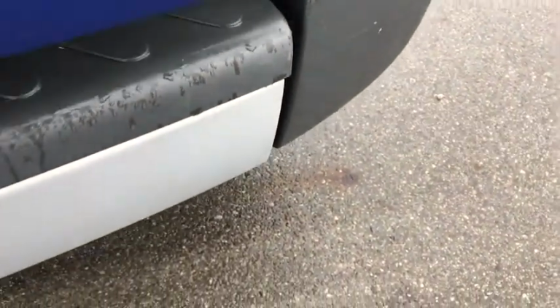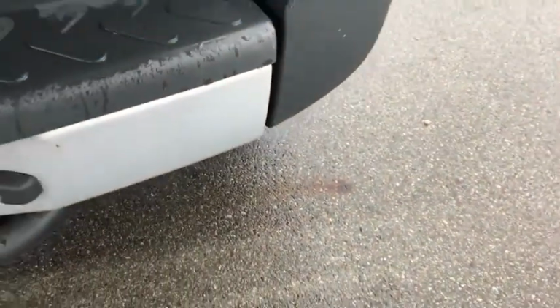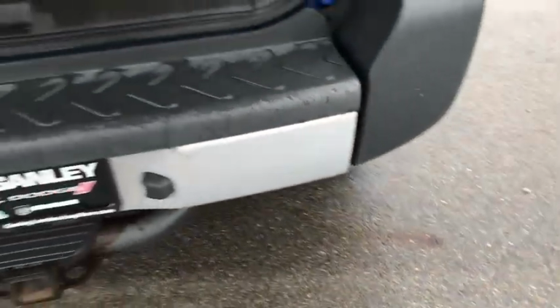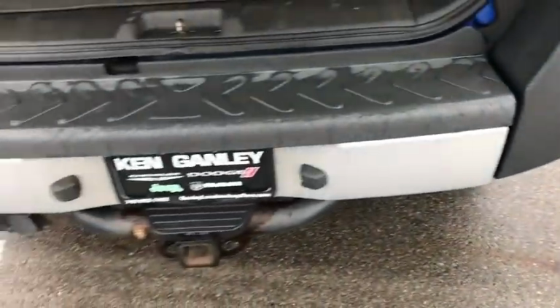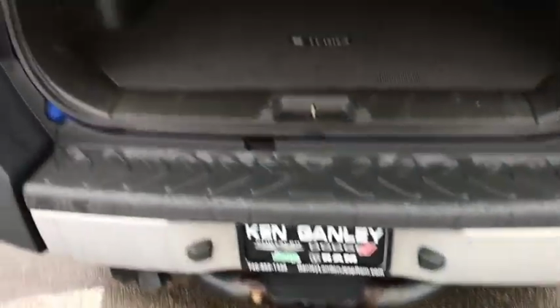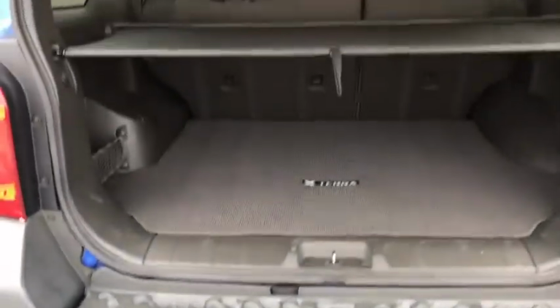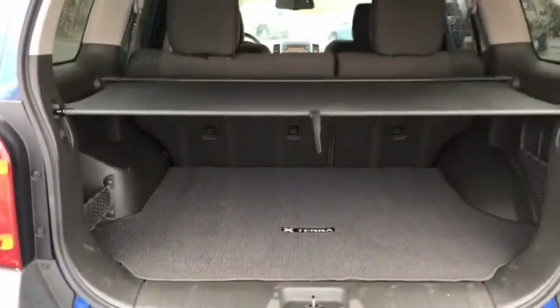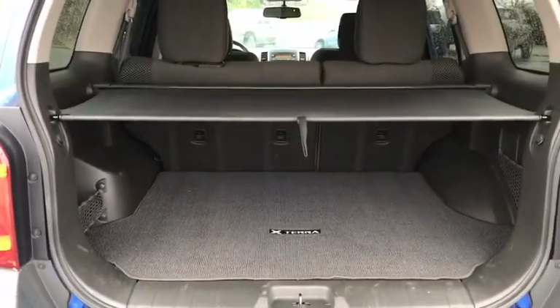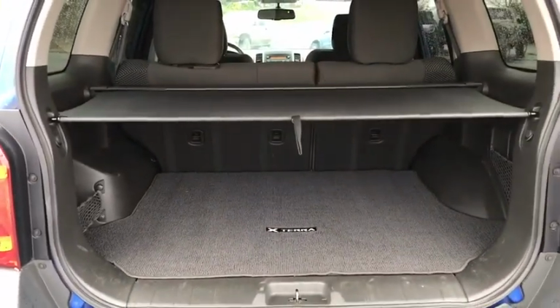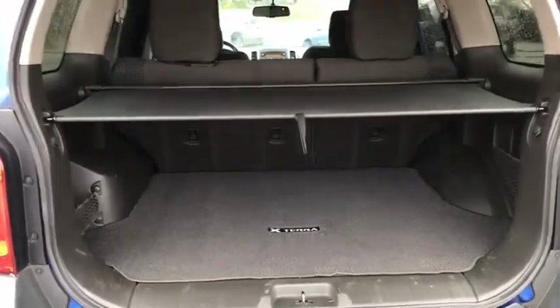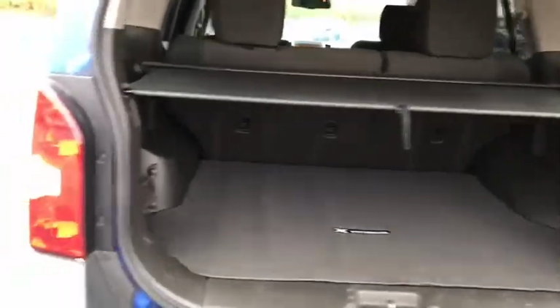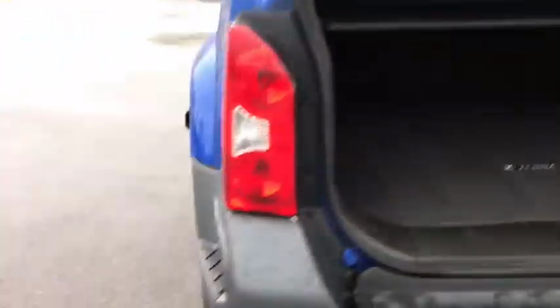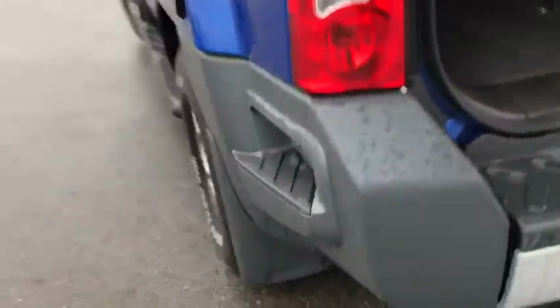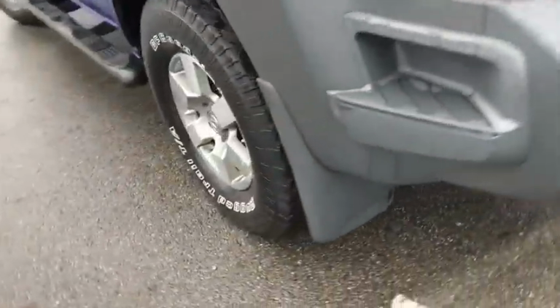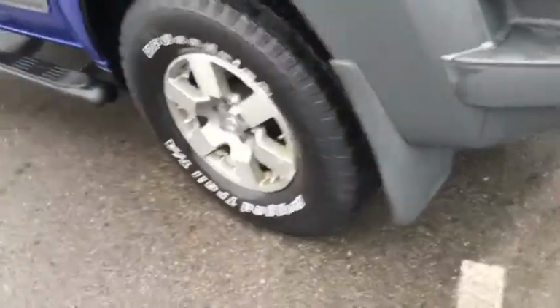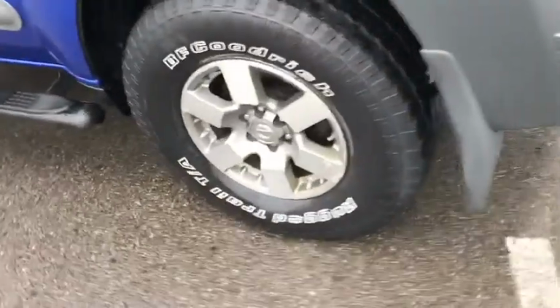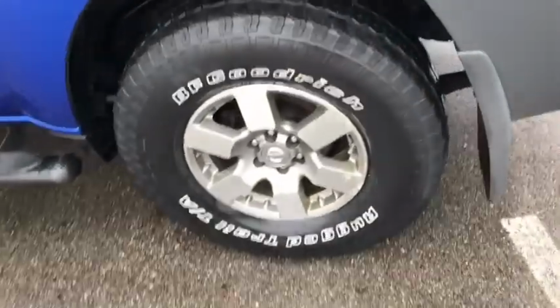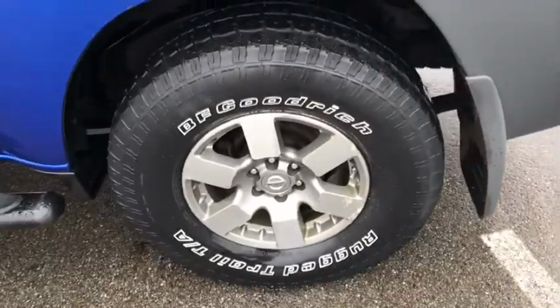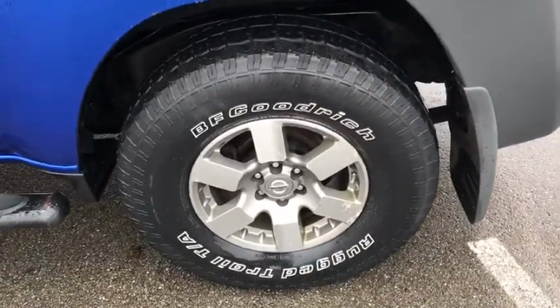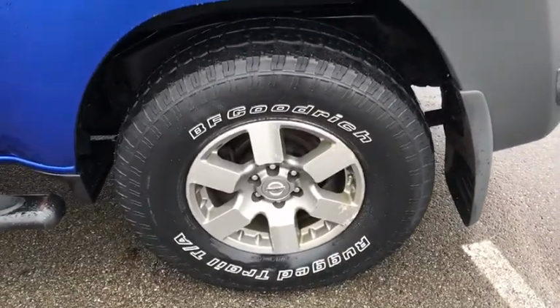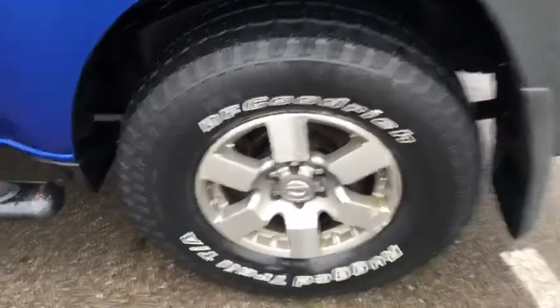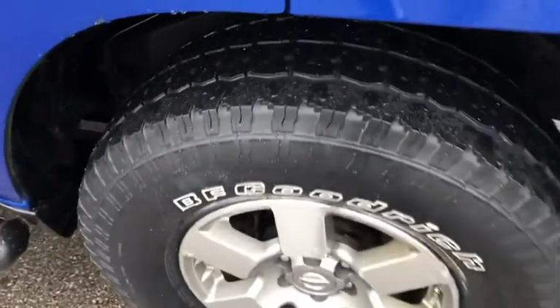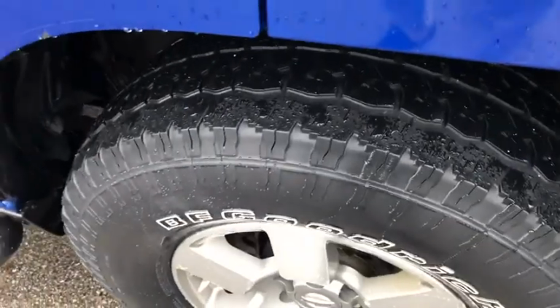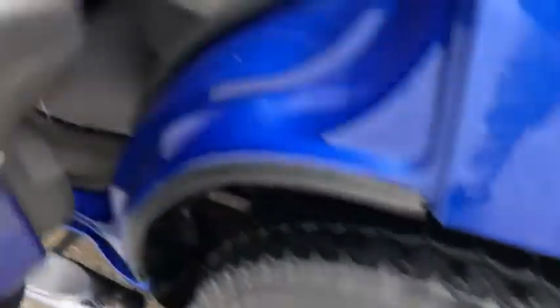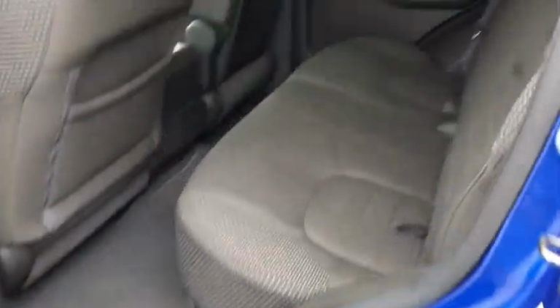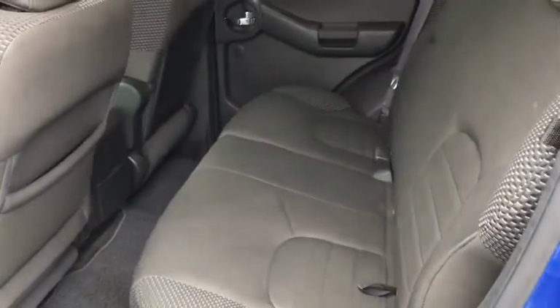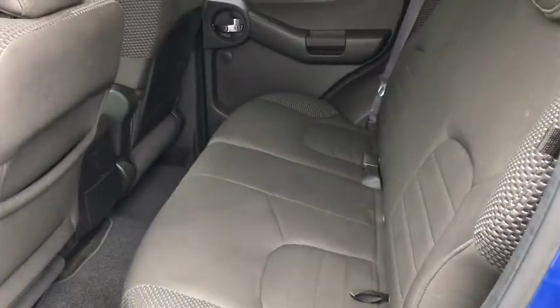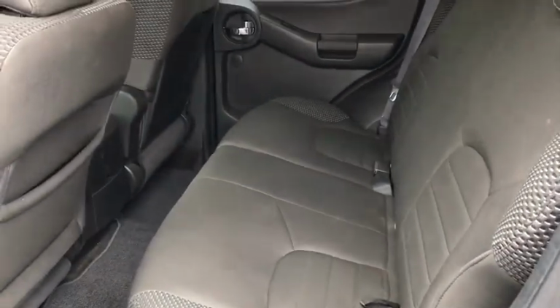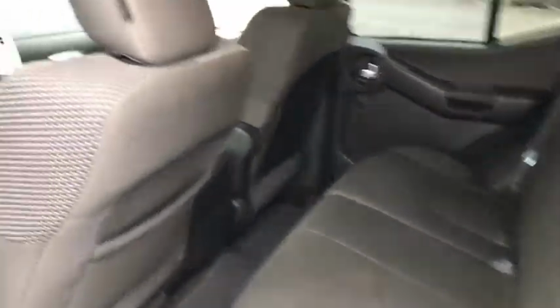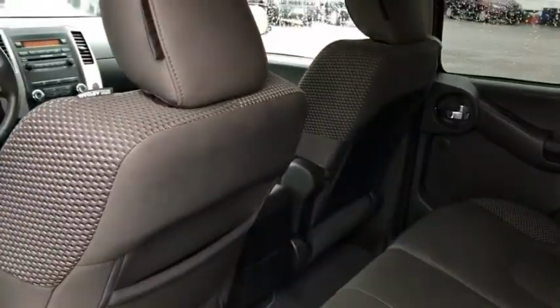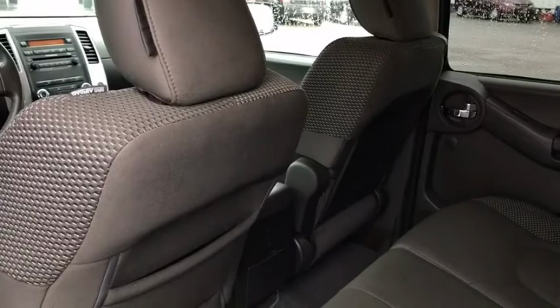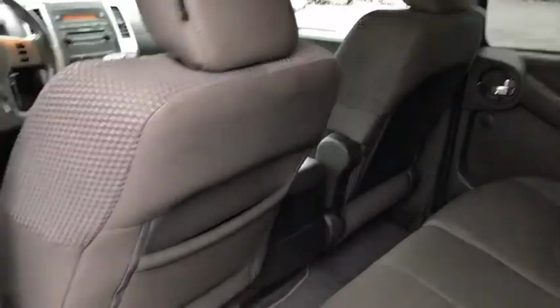Security system, CD player, tachometer, overhead console, panic alarm, remote keyless entry, rear window wiper, driver vanity mirror, front reading lamps, tilt steering wheel. Wouldn't you look great in this vehicle? Stop in today and see for yourself.